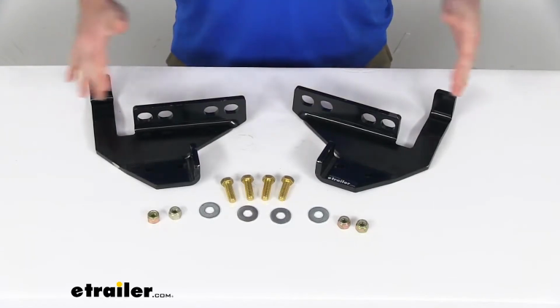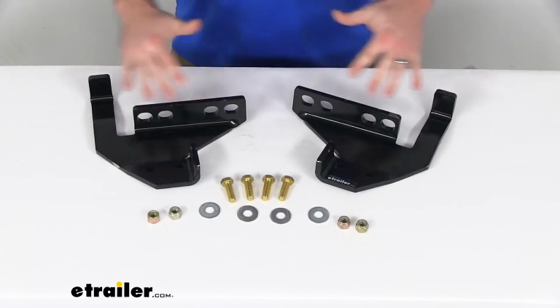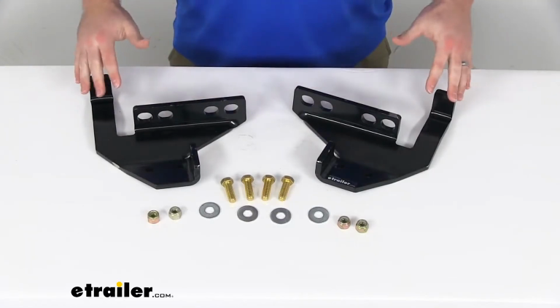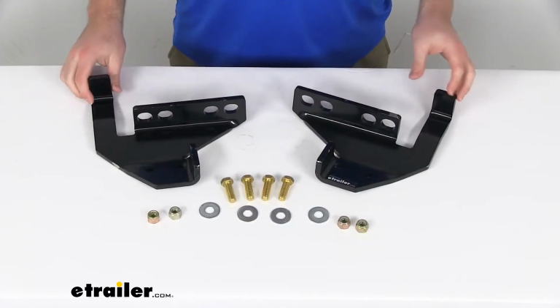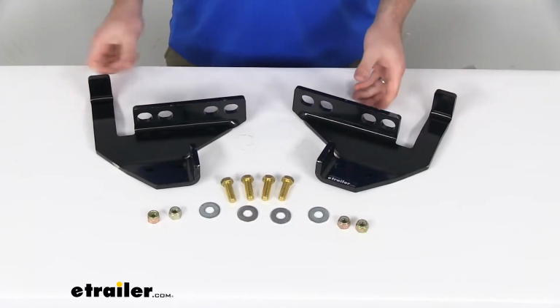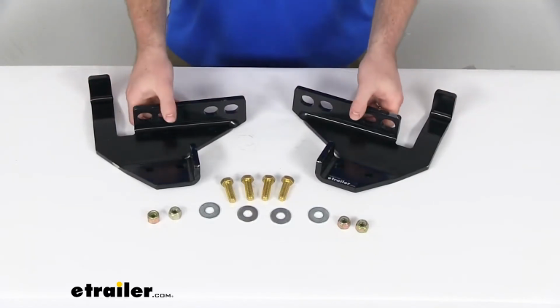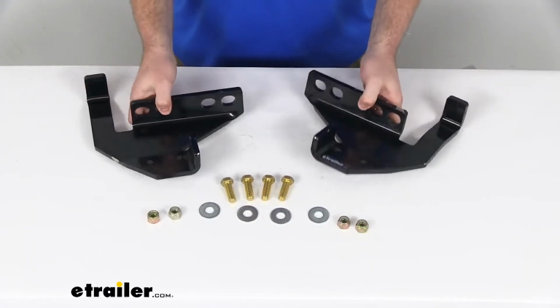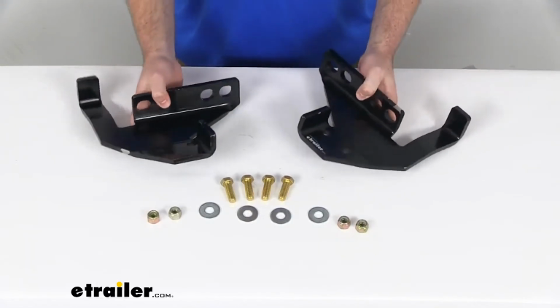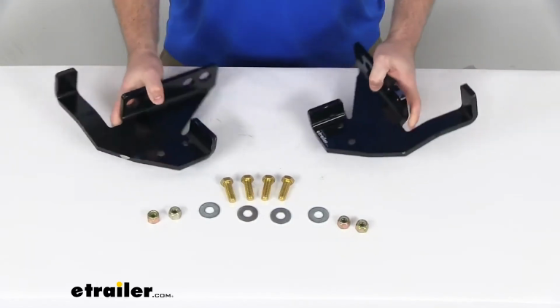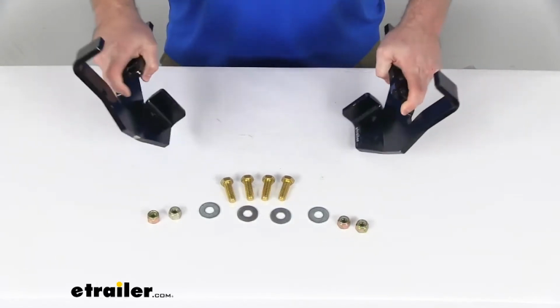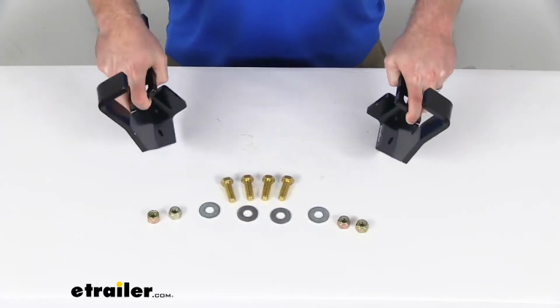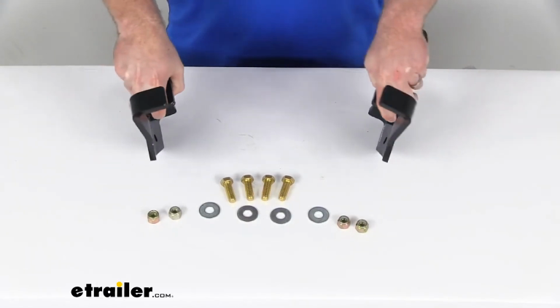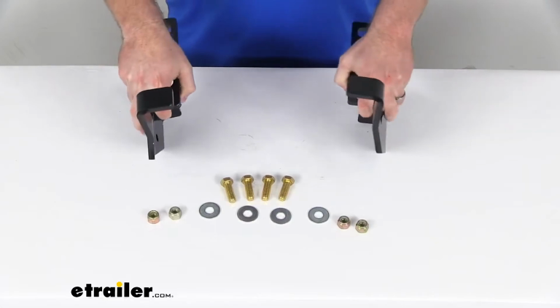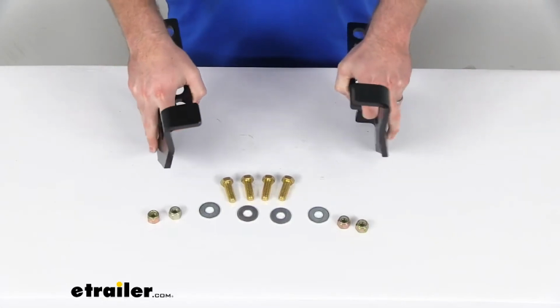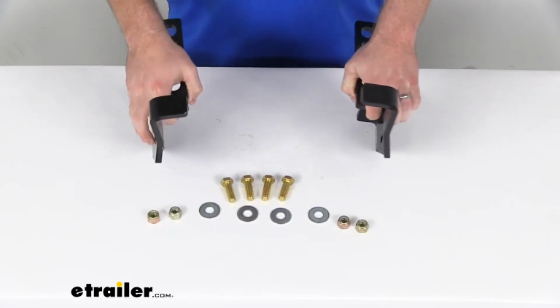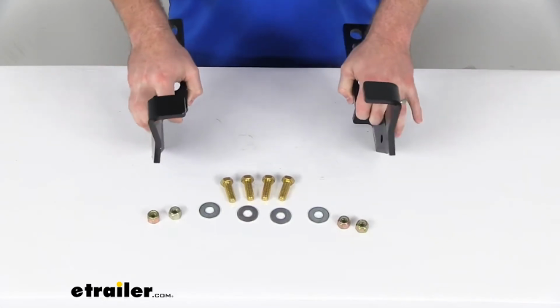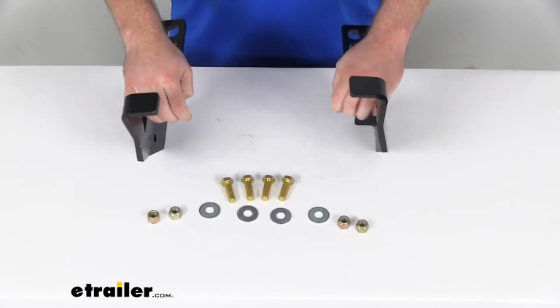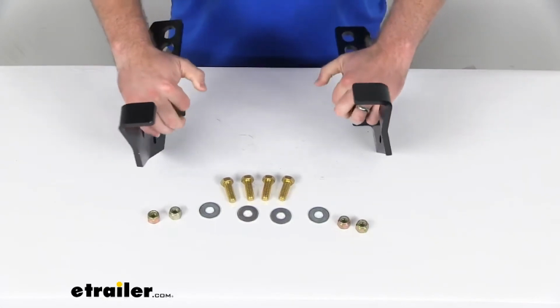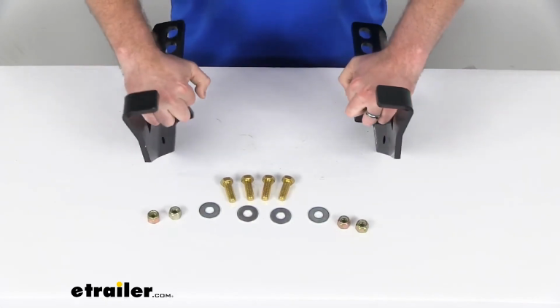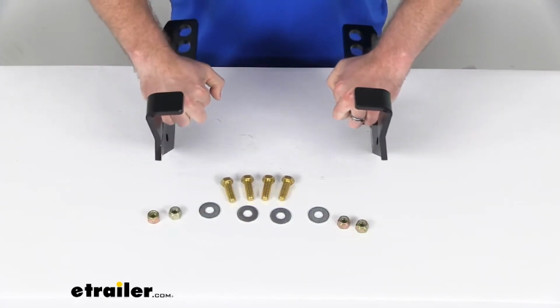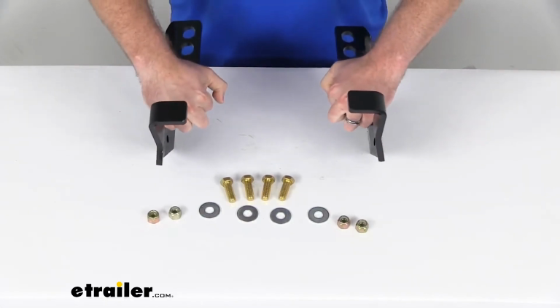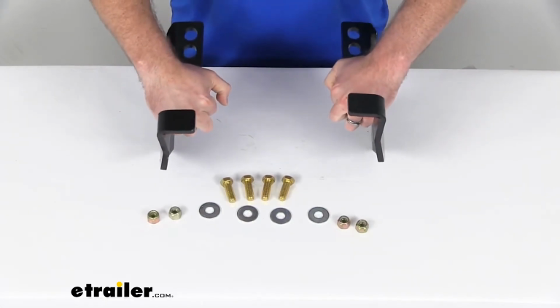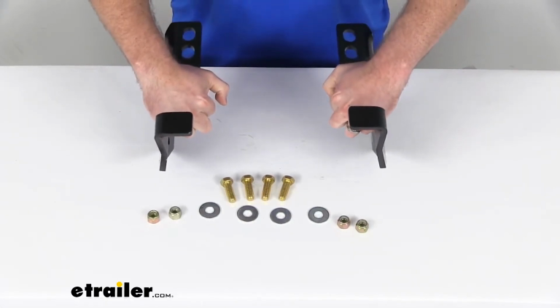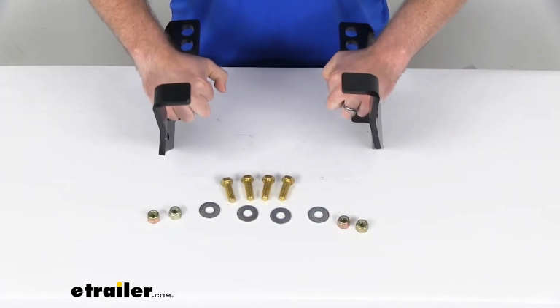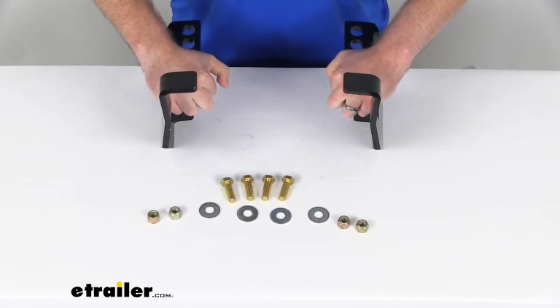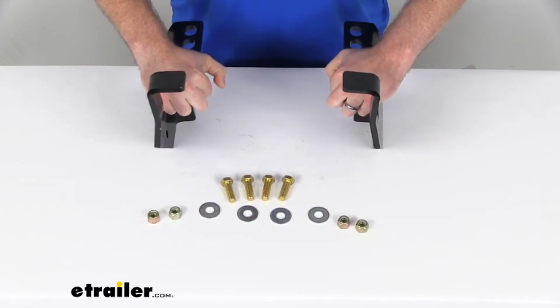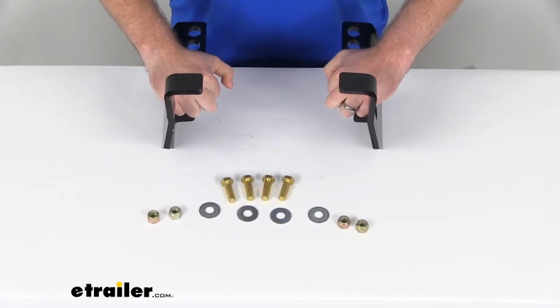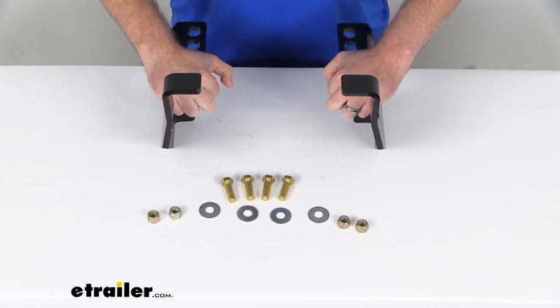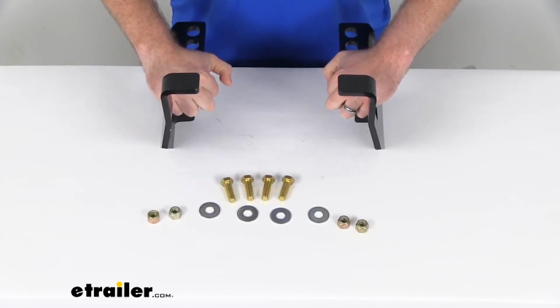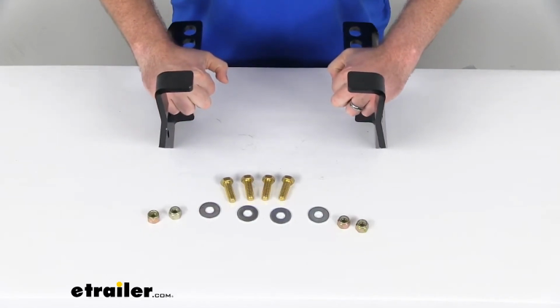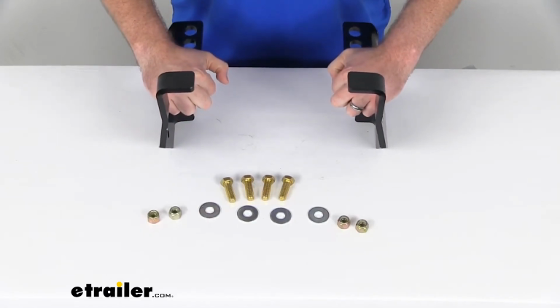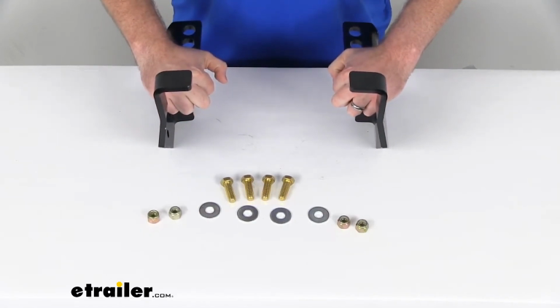This is a hidden design, so the brackets are going to sit right there behind your bumper and won't protrude past it. So it's going to be inconspicuous.